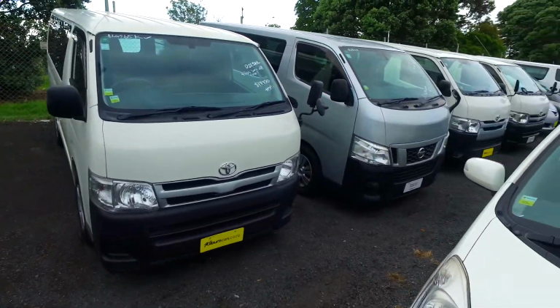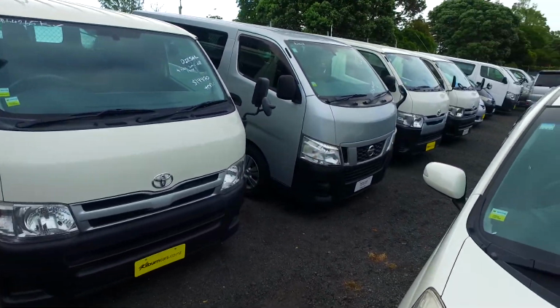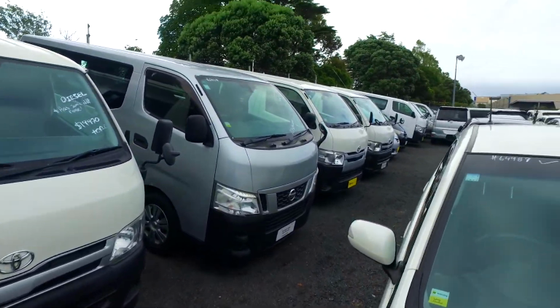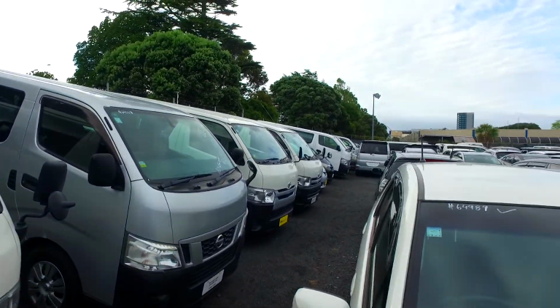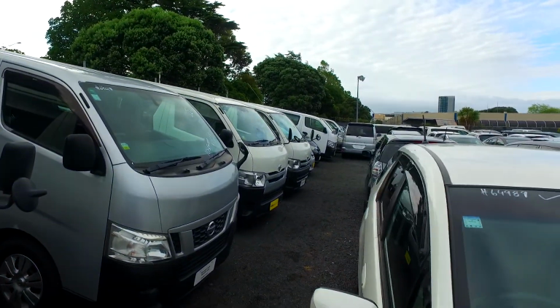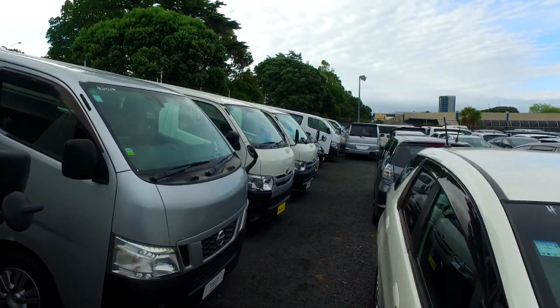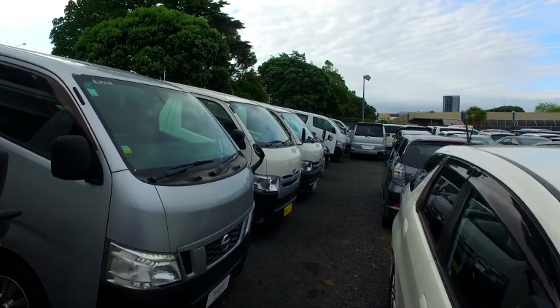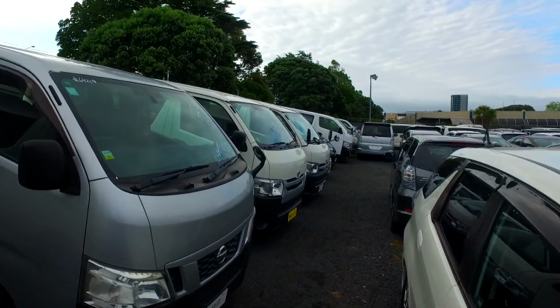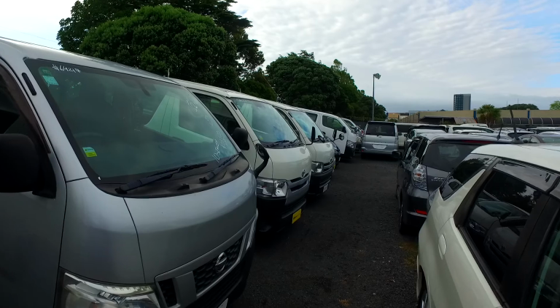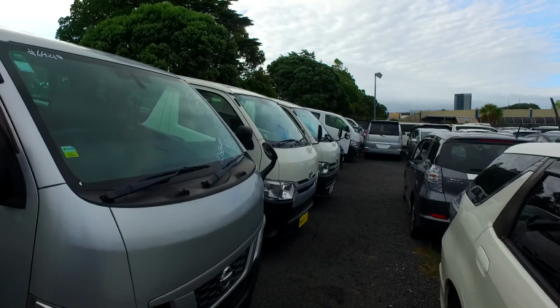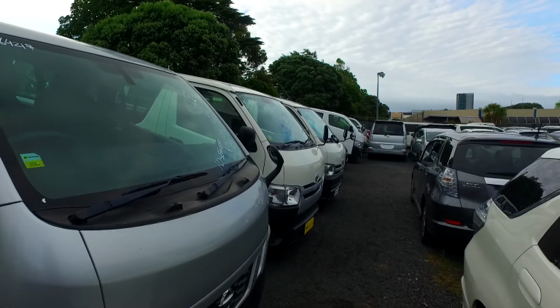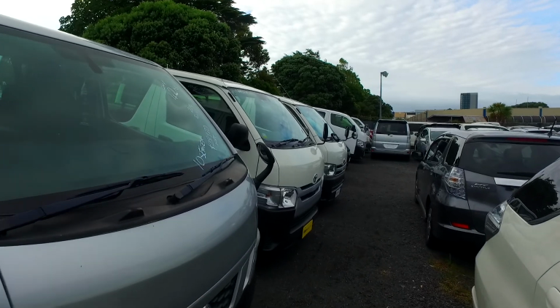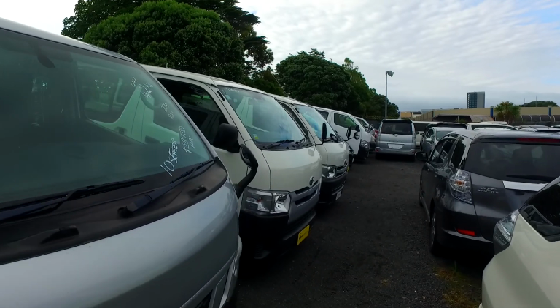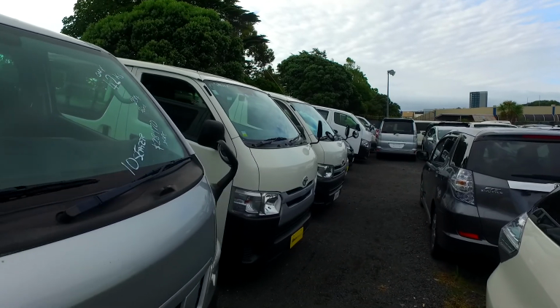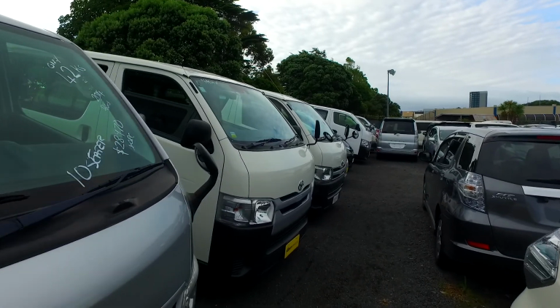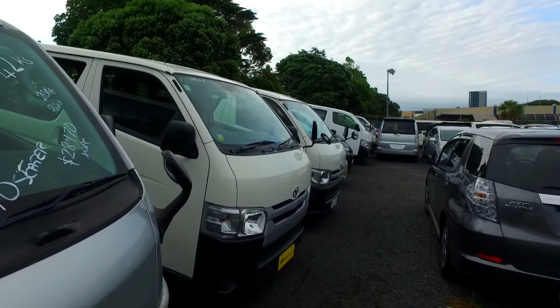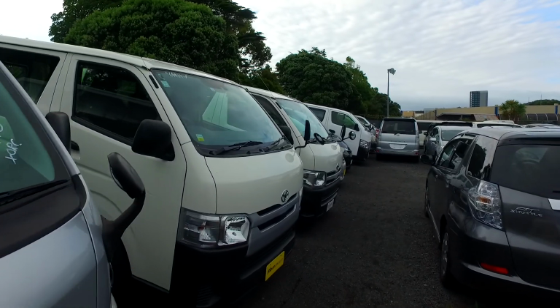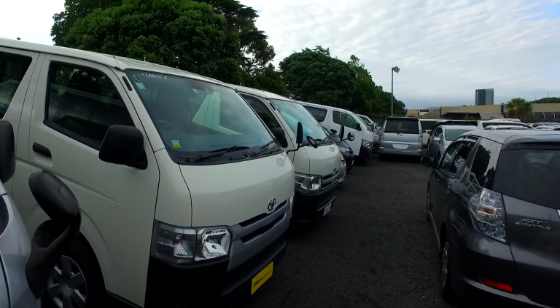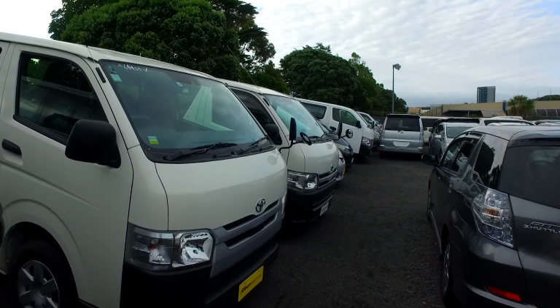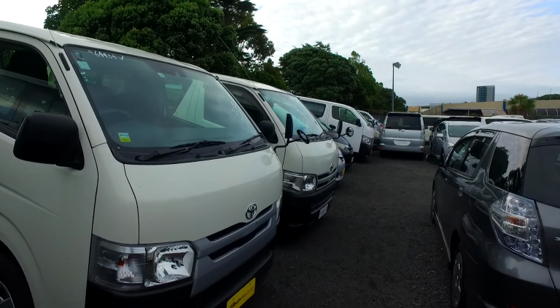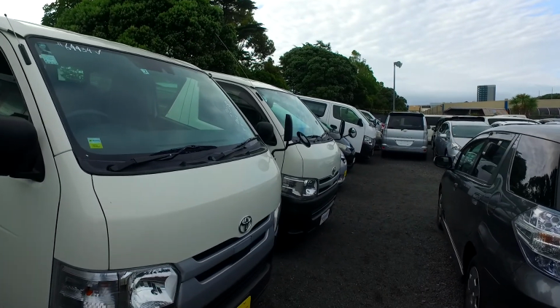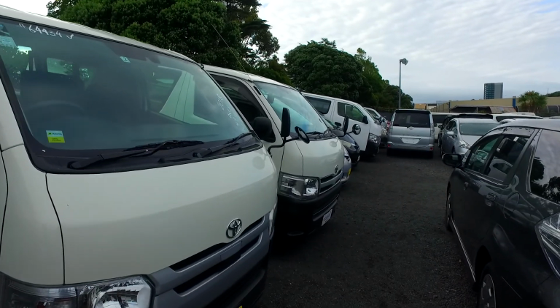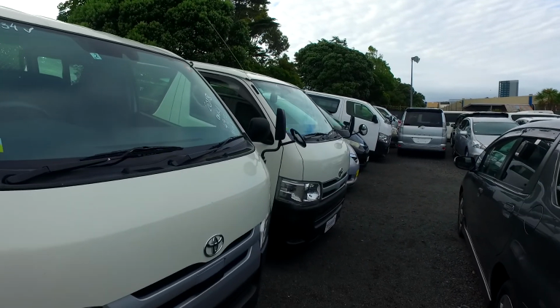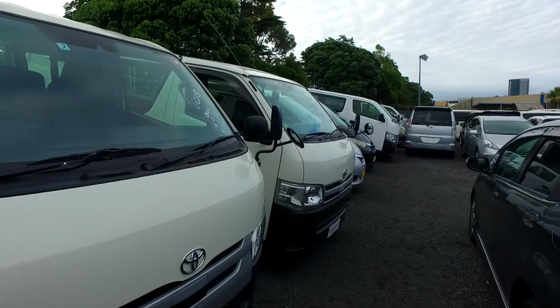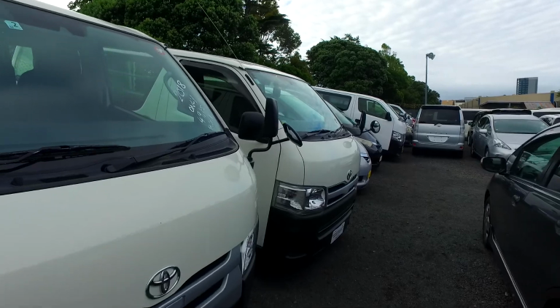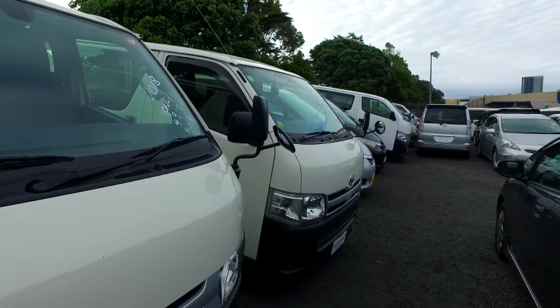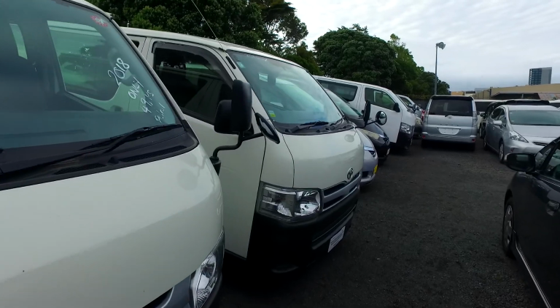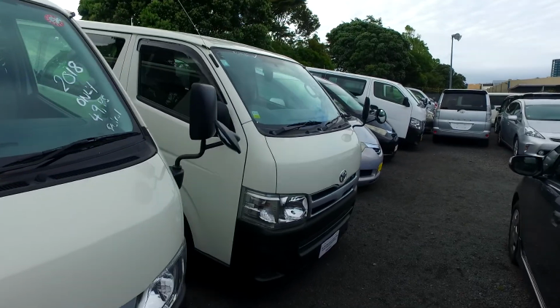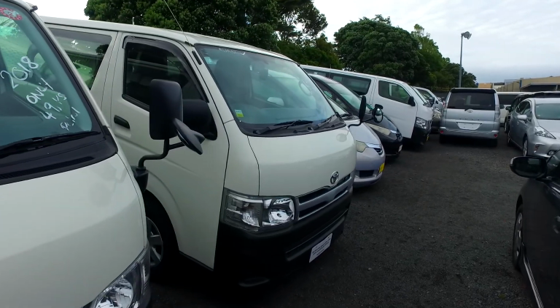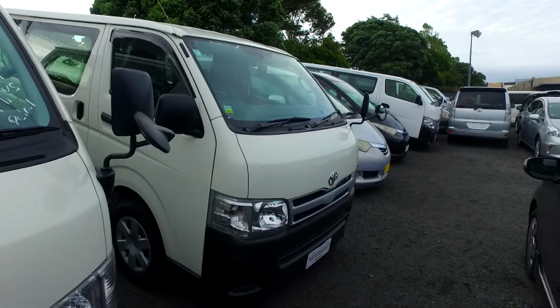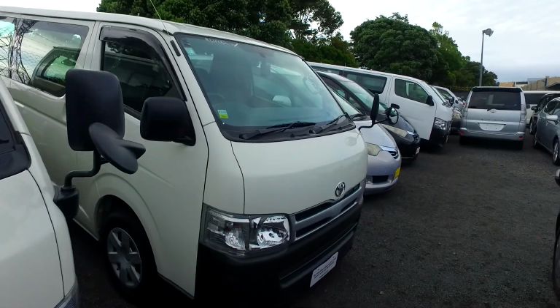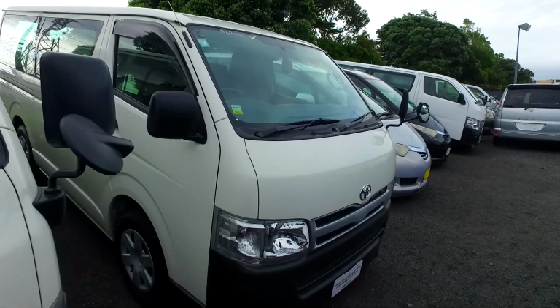I understand, looking at the one that we've got over there, the second white one. I understand you've got a couple from down in Palmy for $19,500, including tow bars, tinted windows, and roof racks. That is amazing — it's frickin' awesome.